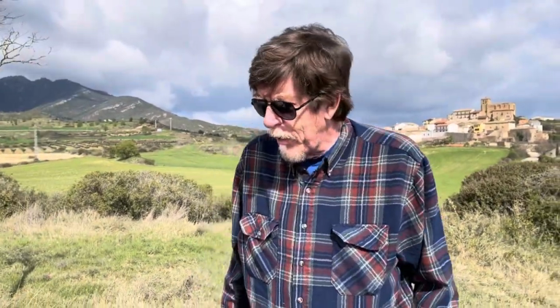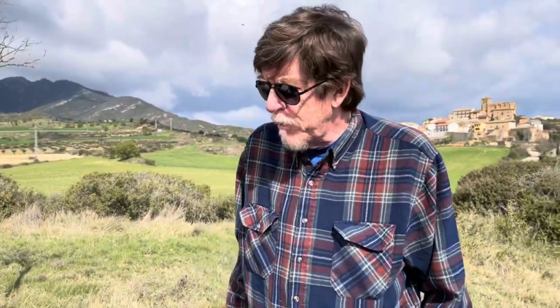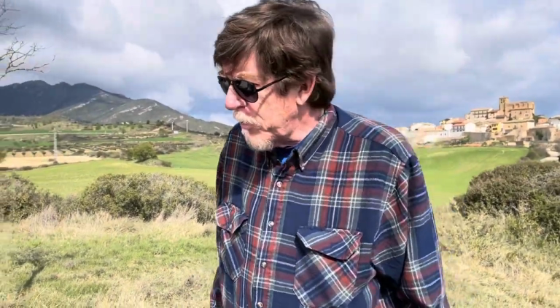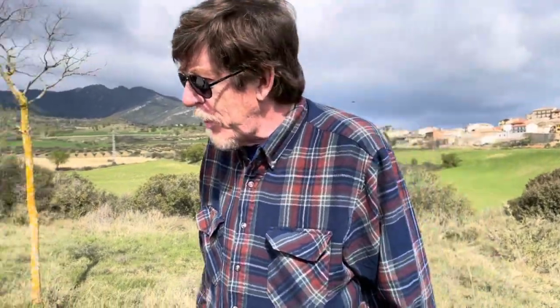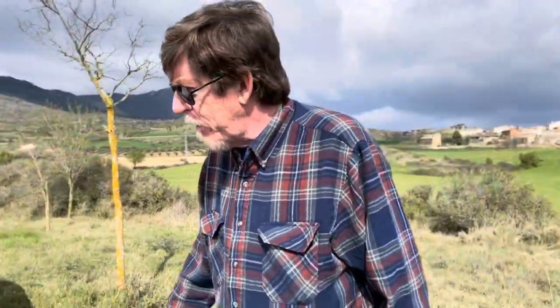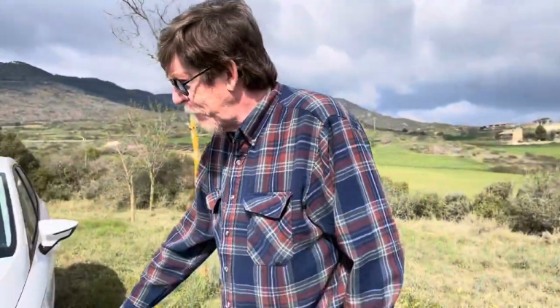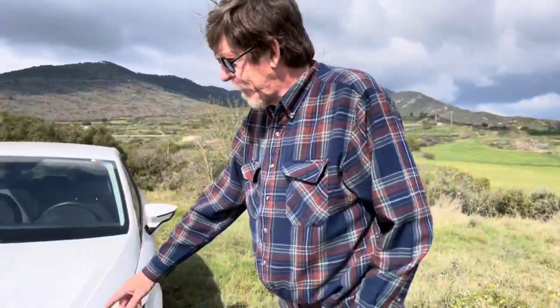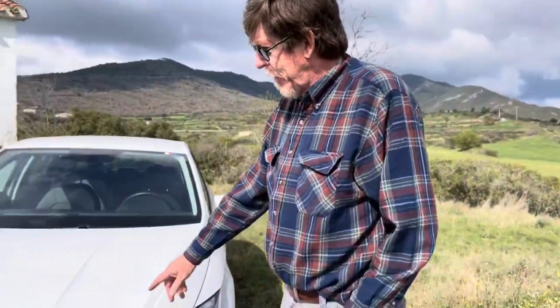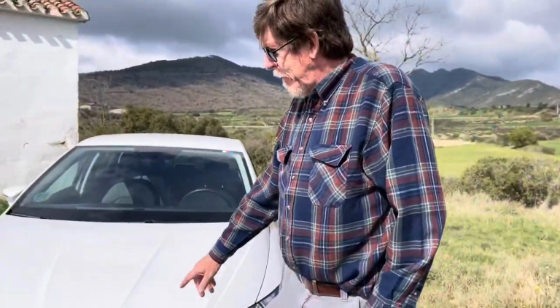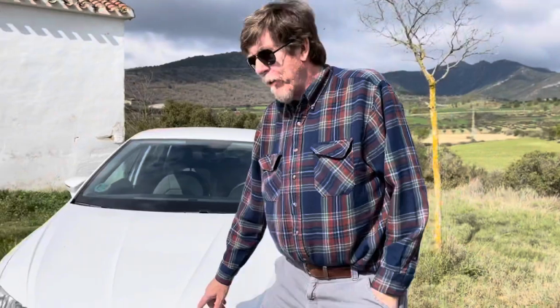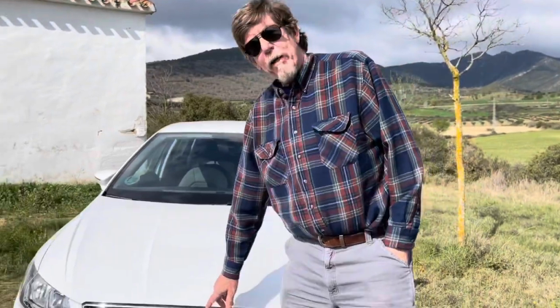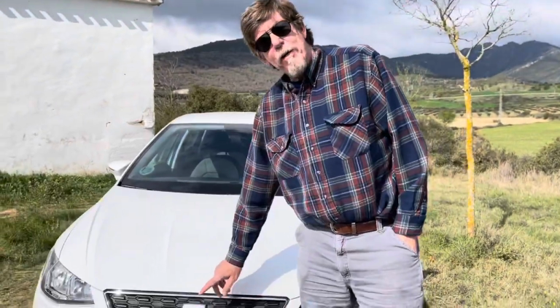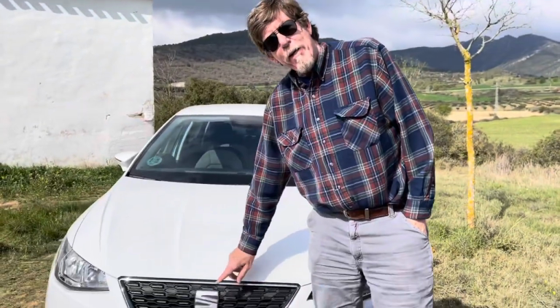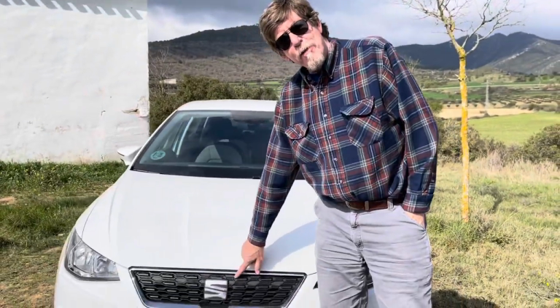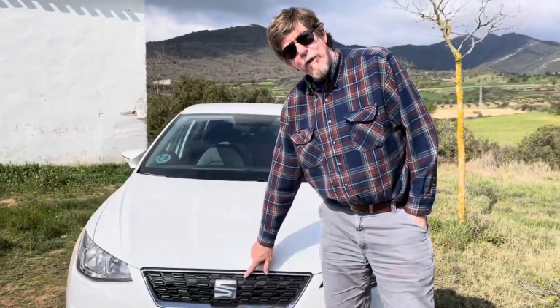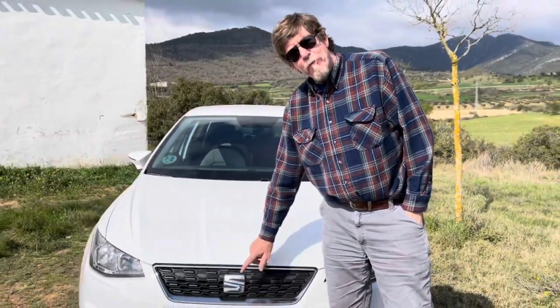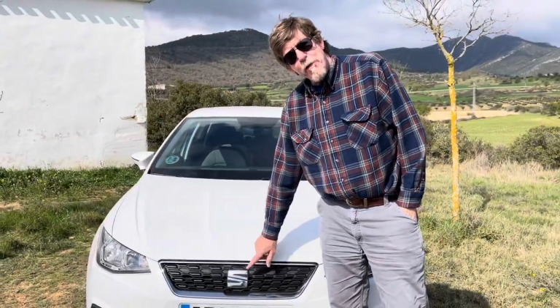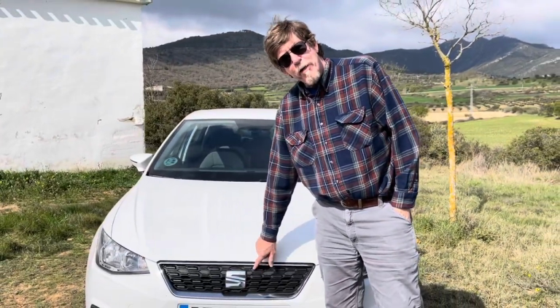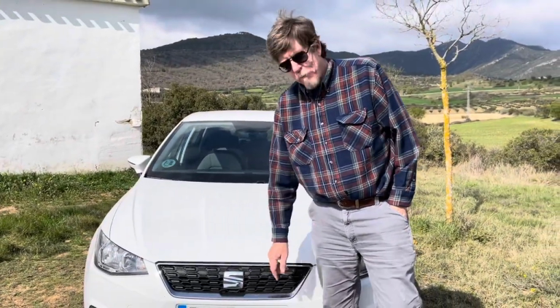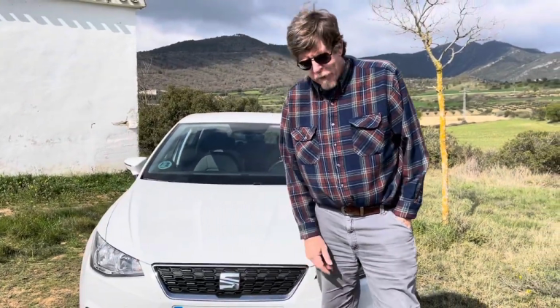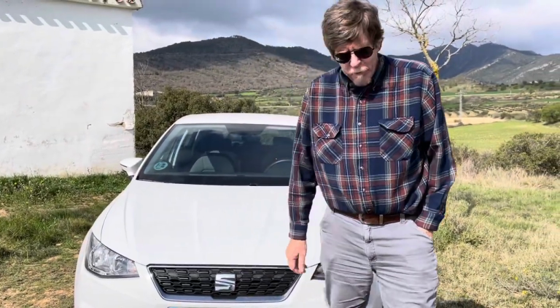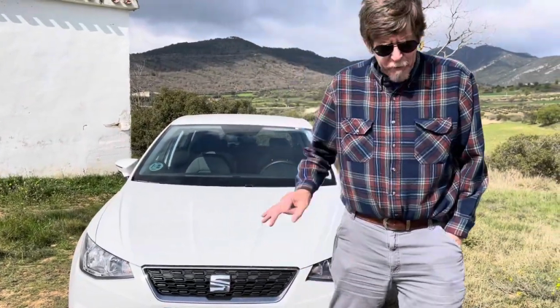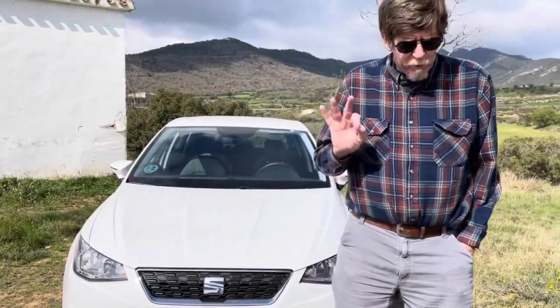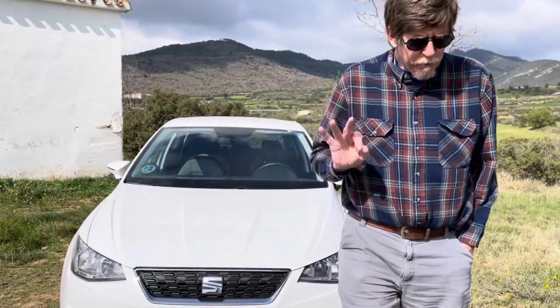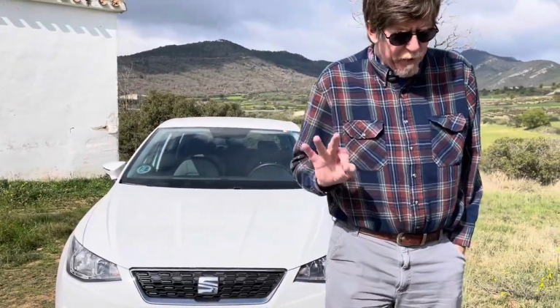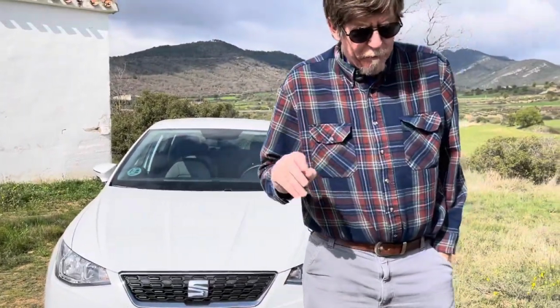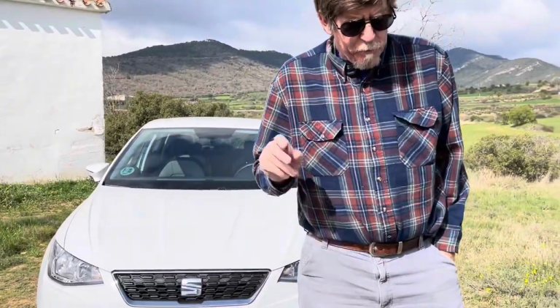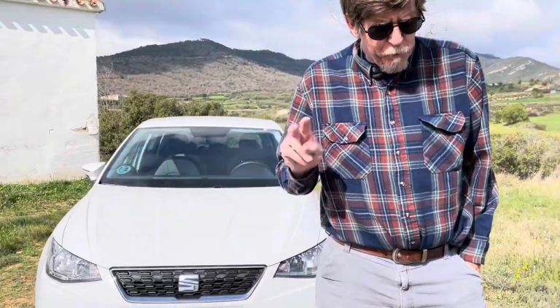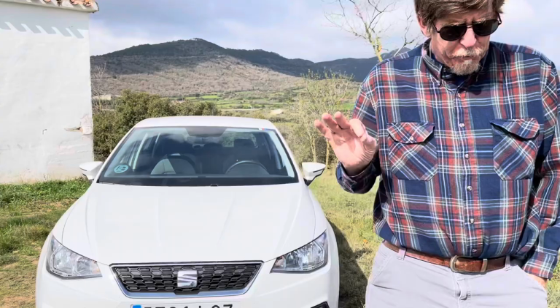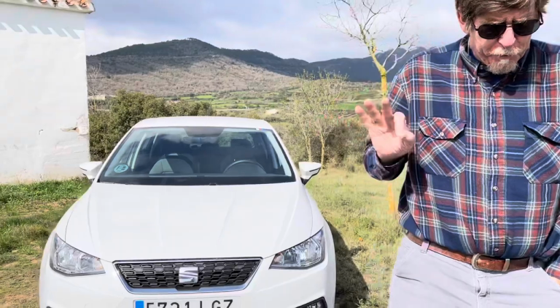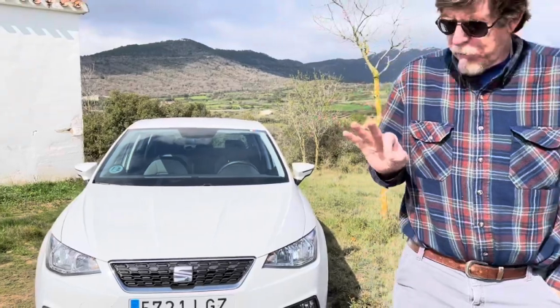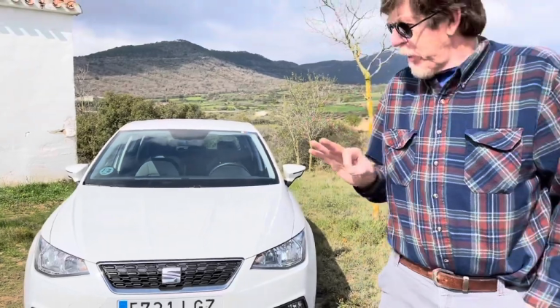So what is this? This is a Seat — that's an S in the front for Seat. Okay. We've had this is our third Seat. We've had two Opals and three Seats.